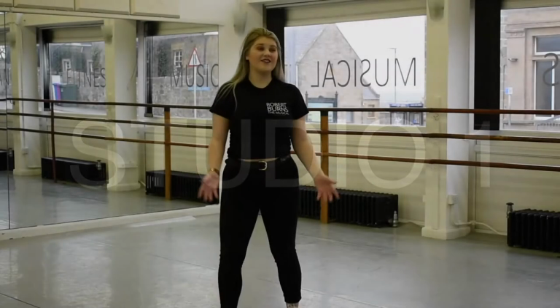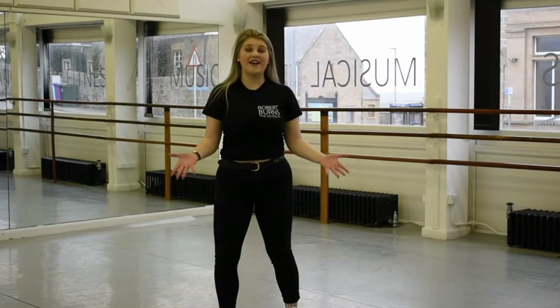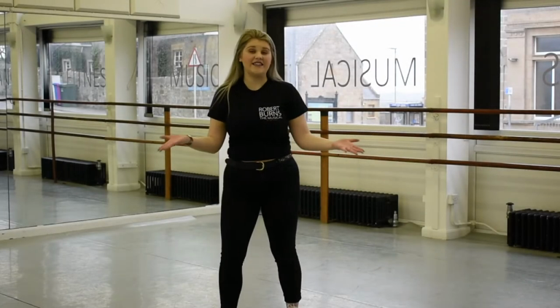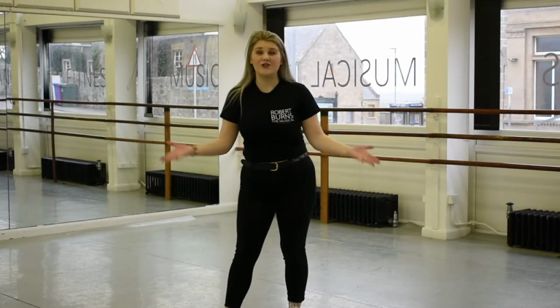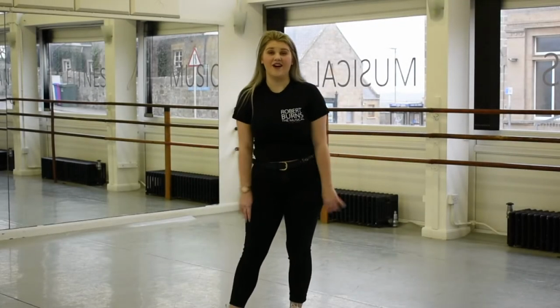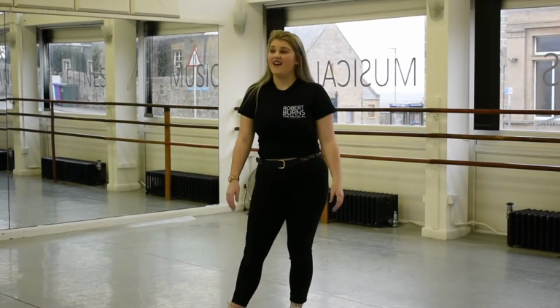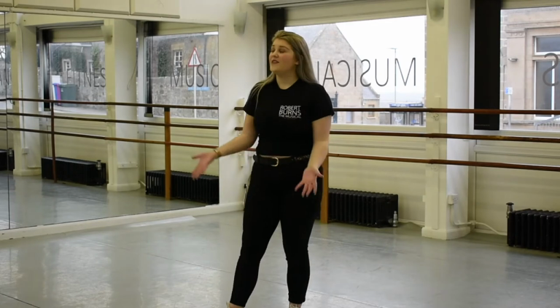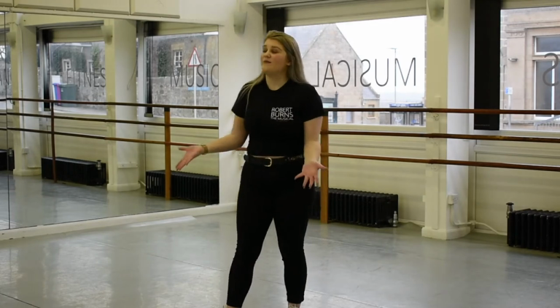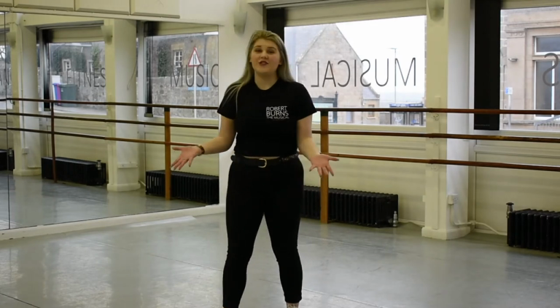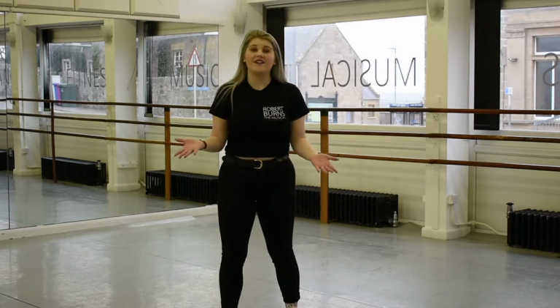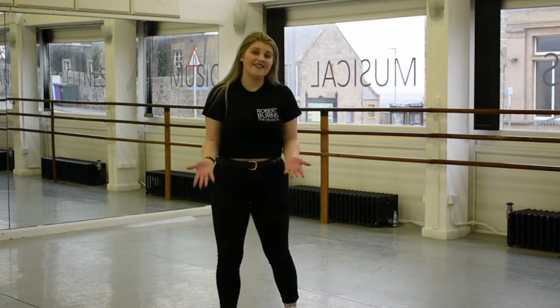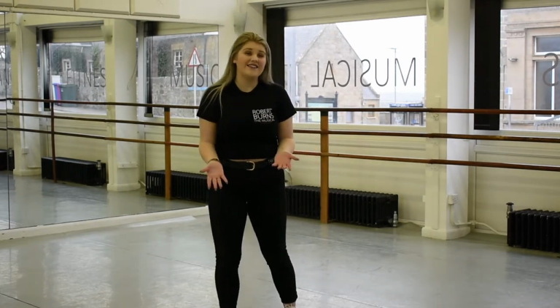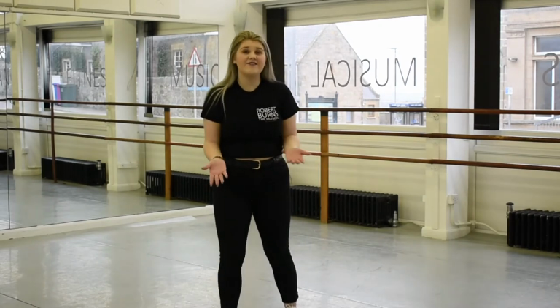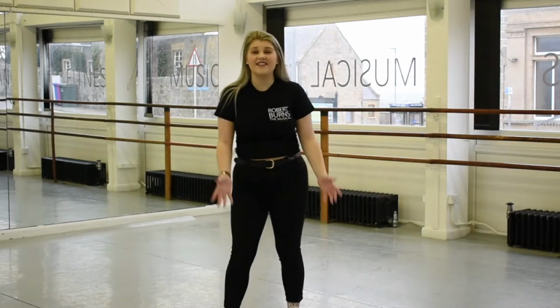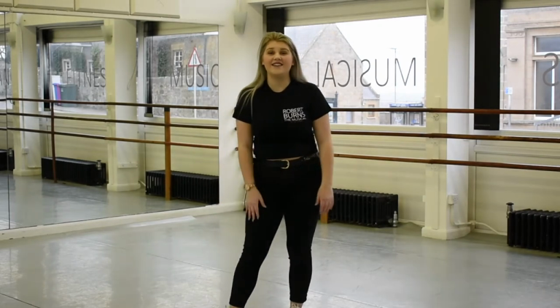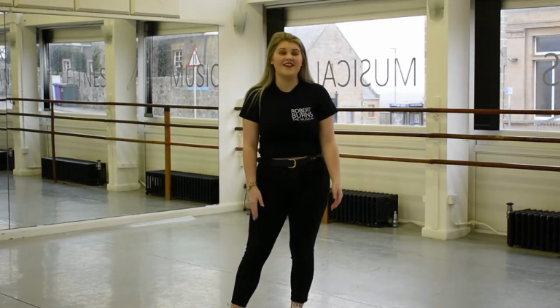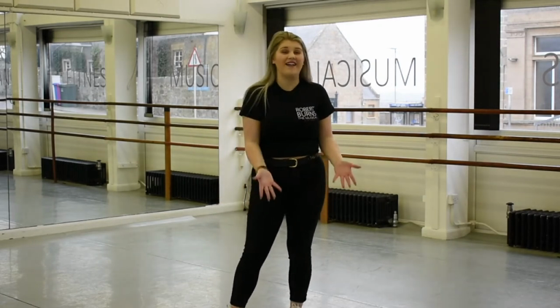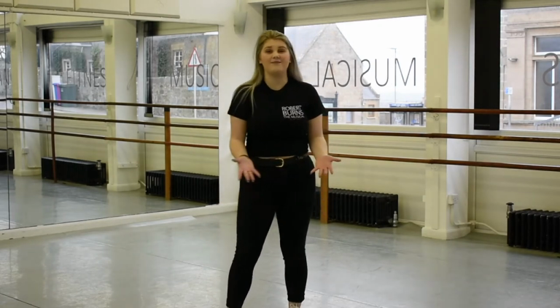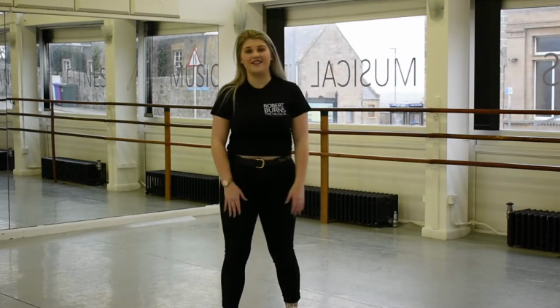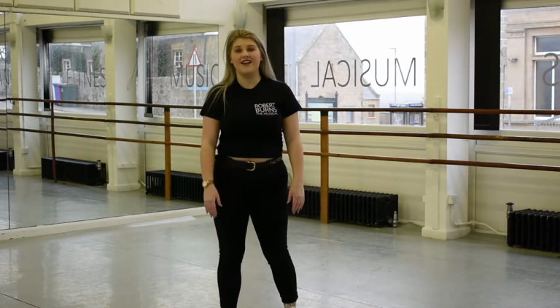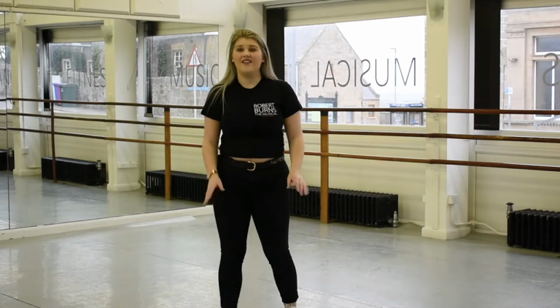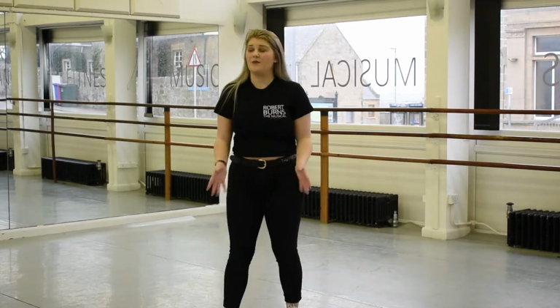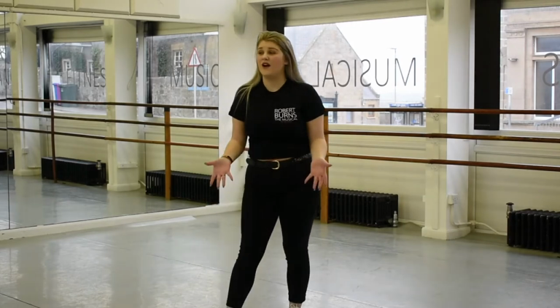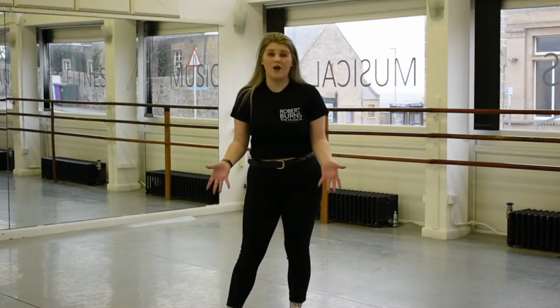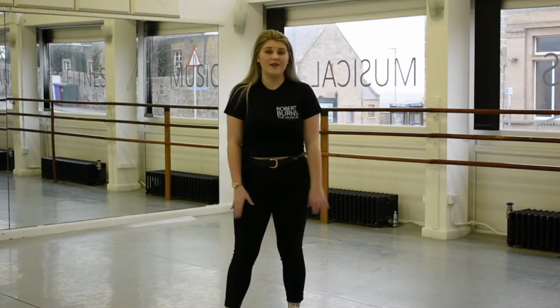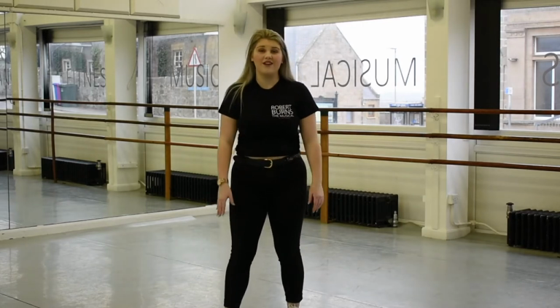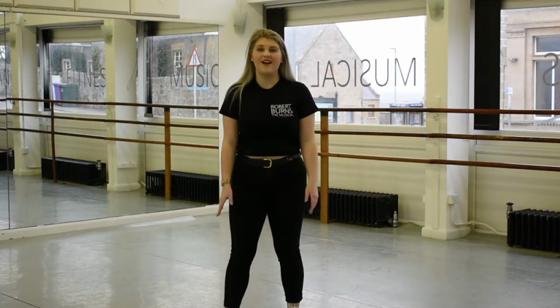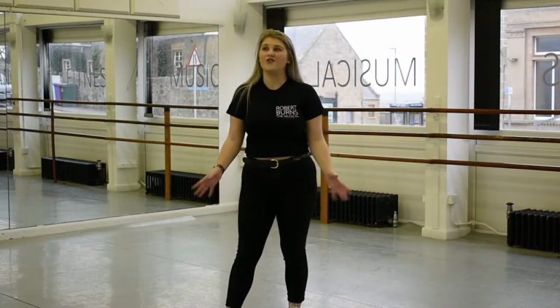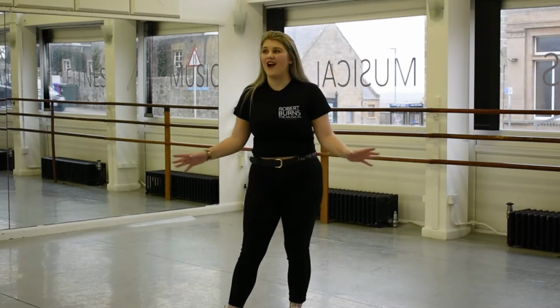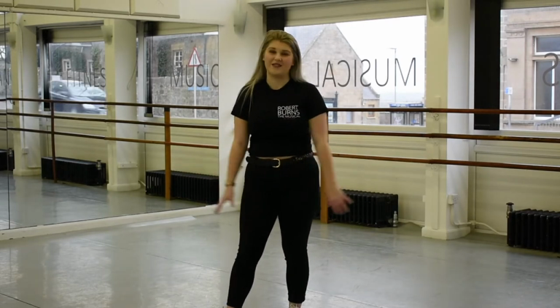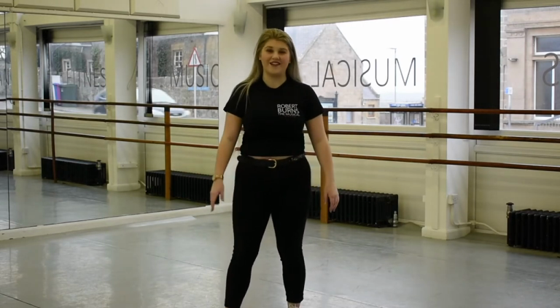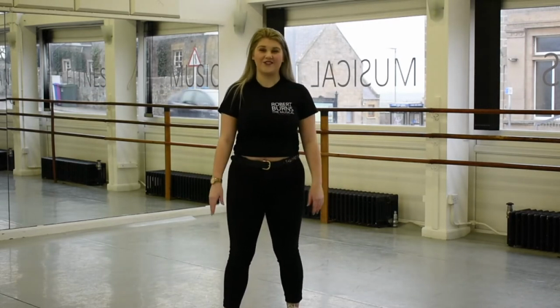This is Studio One. This is where we mainly do our dance classes, fitness classes, ballet and pilates. And this is where we do our warm-ups in the morning, and we also have our acting space in the morning too.